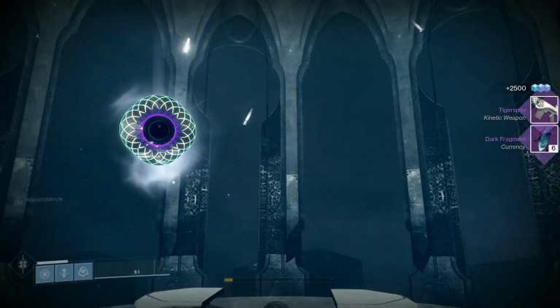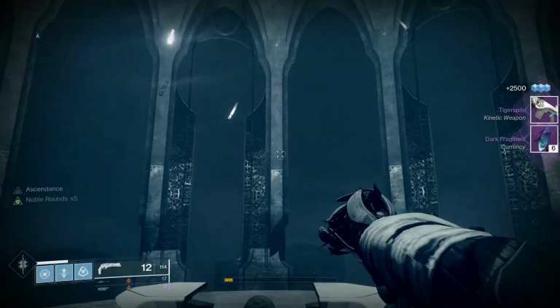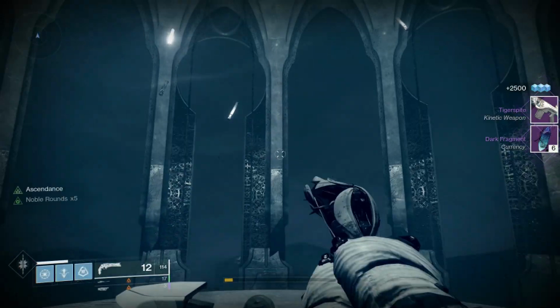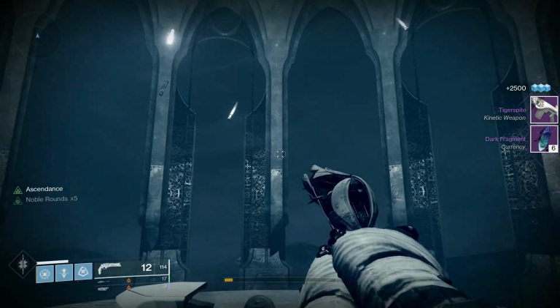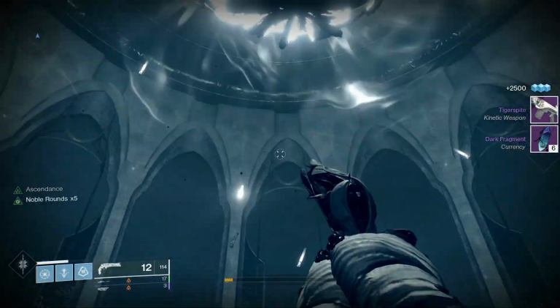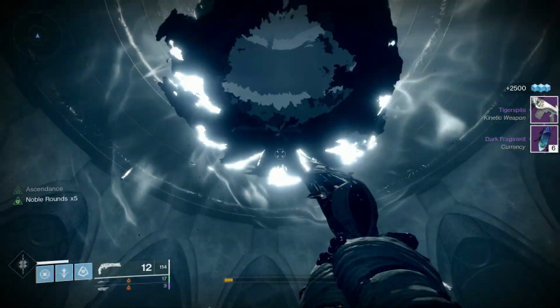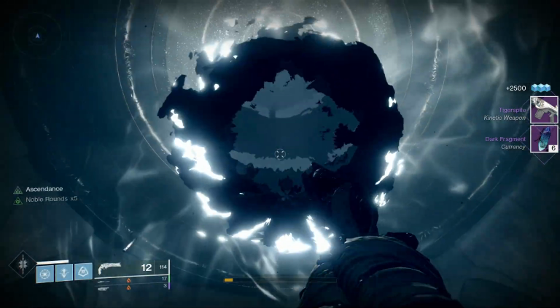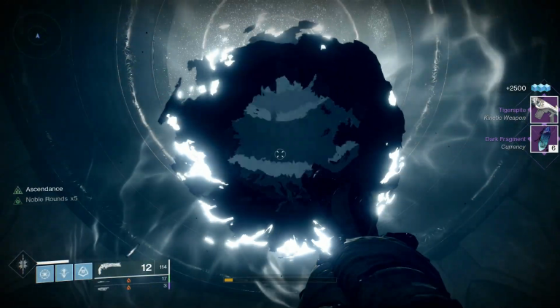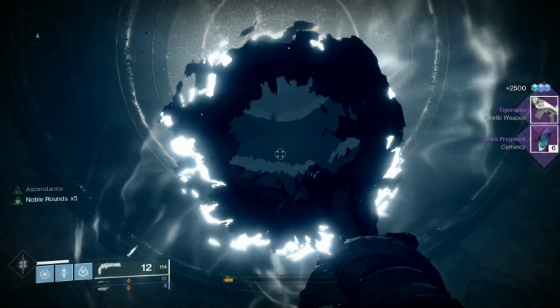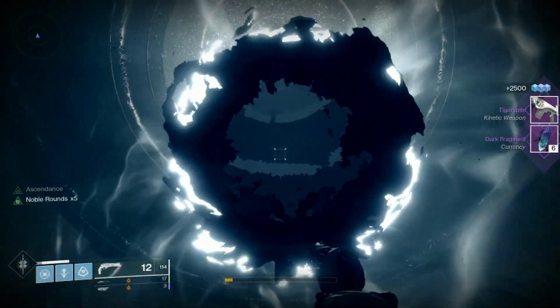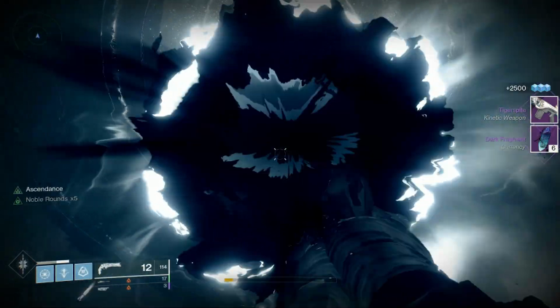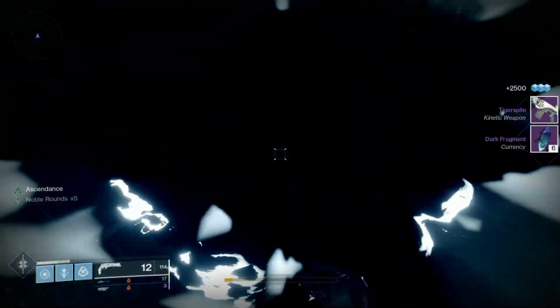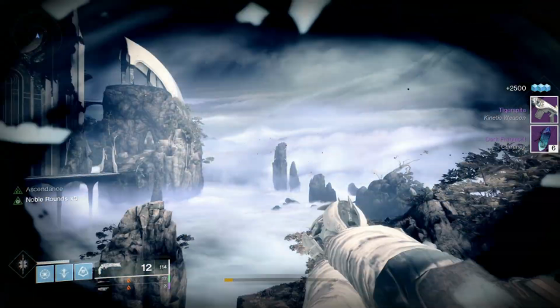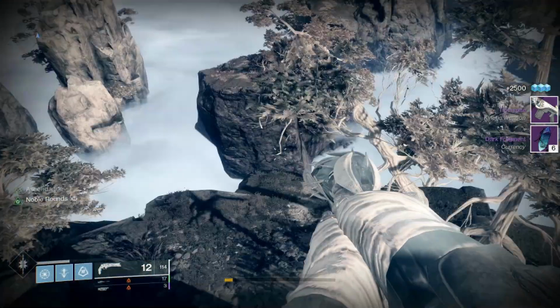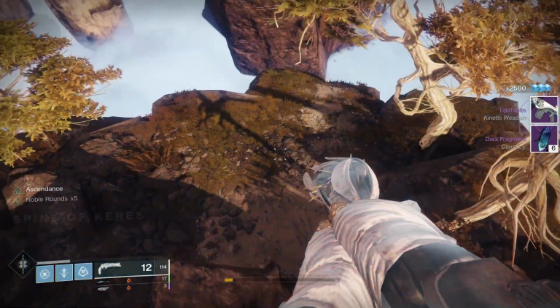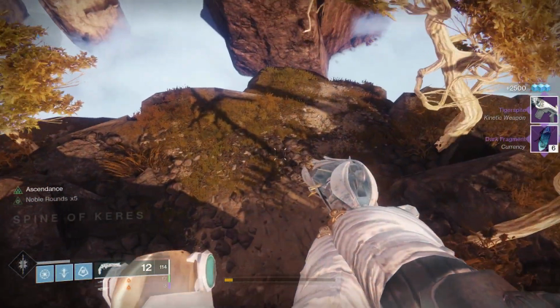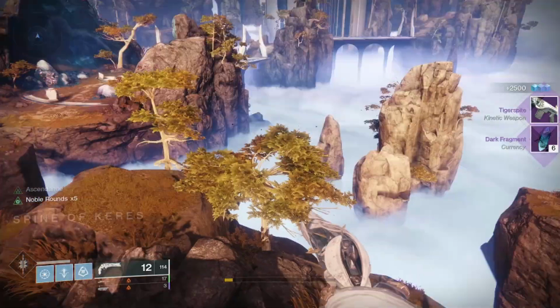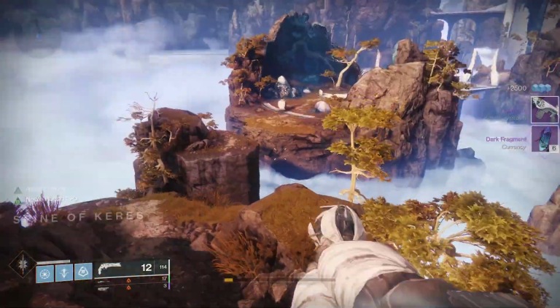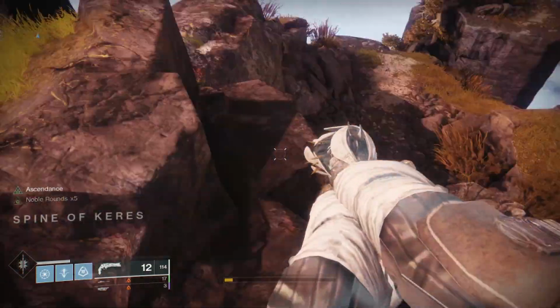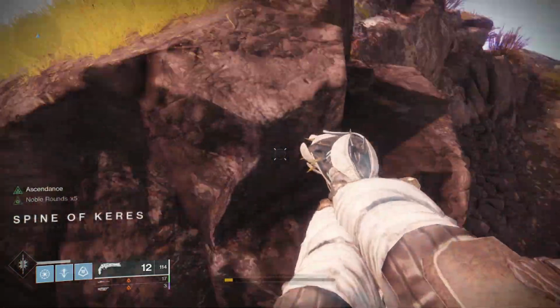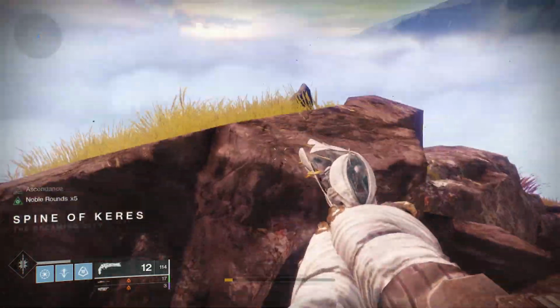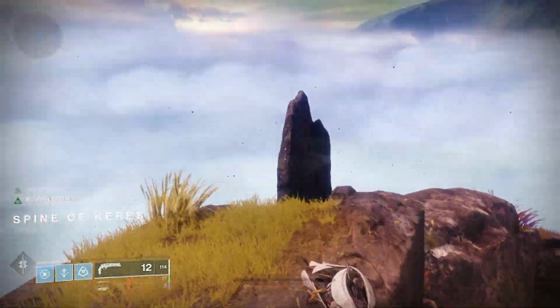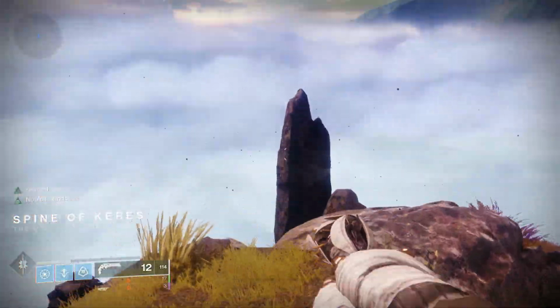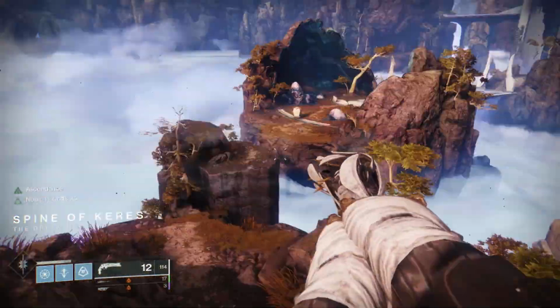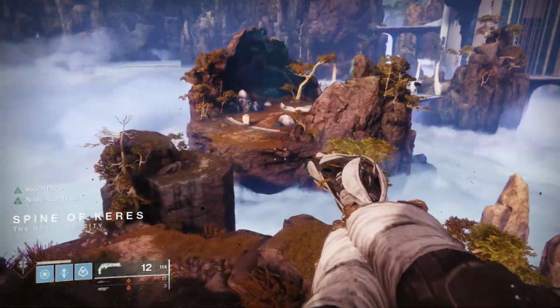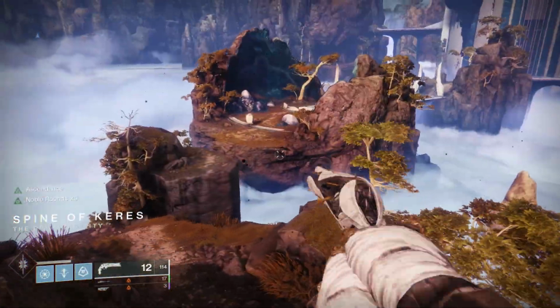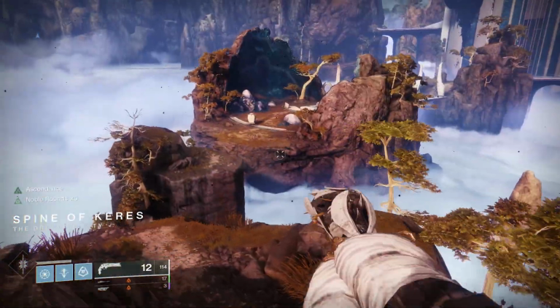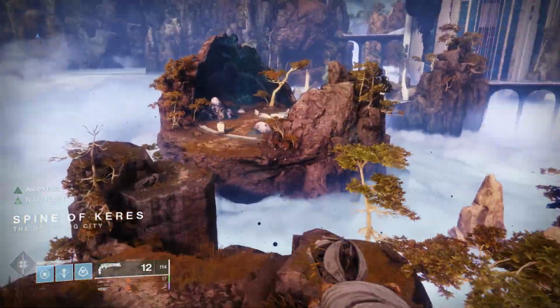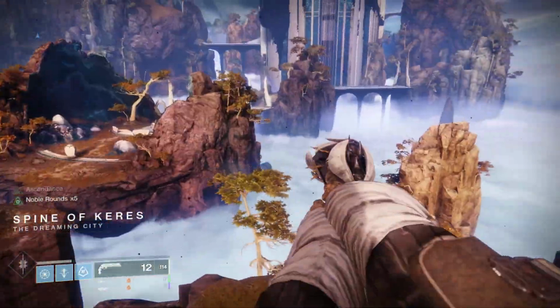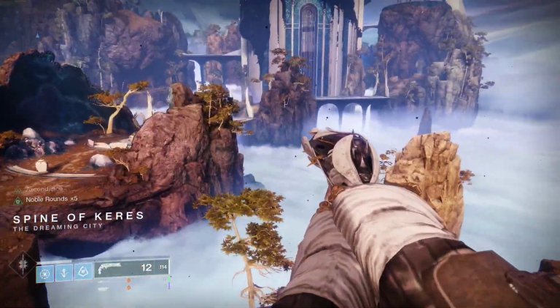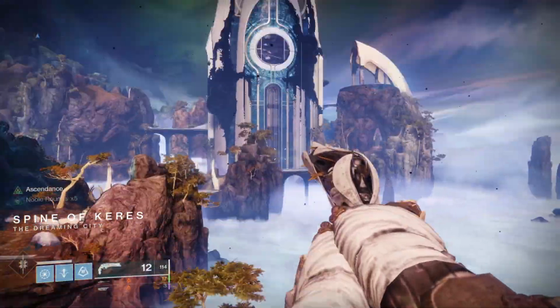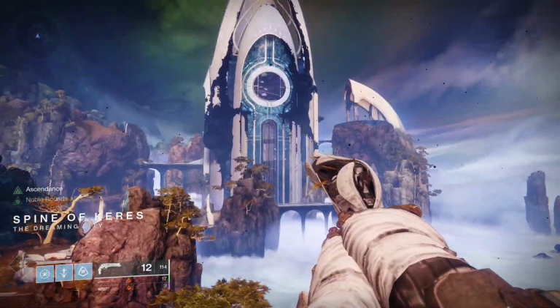You've got your powerful gear. Now you can go ahead and just hop straight up out of the portal, and it'll put you back out on that second island in the Spine of Kyrs.